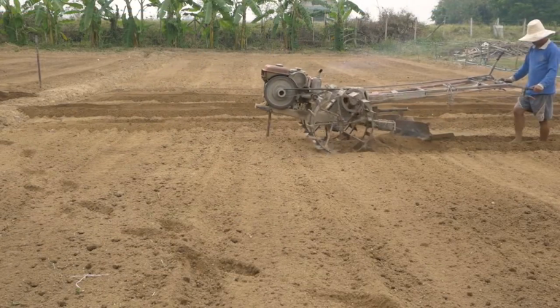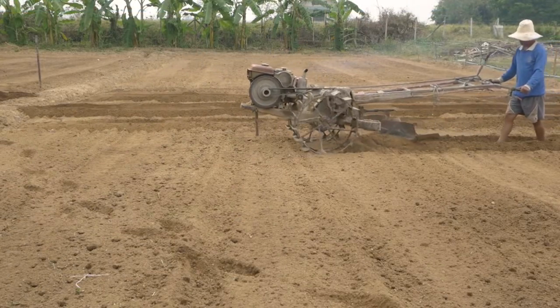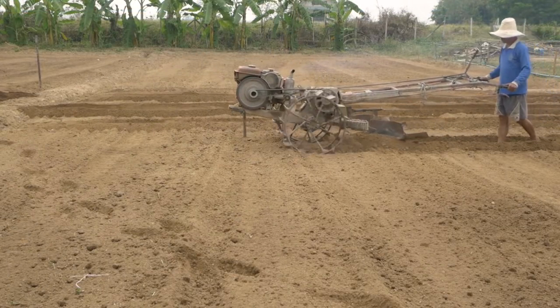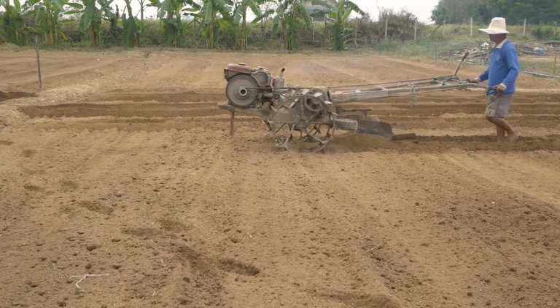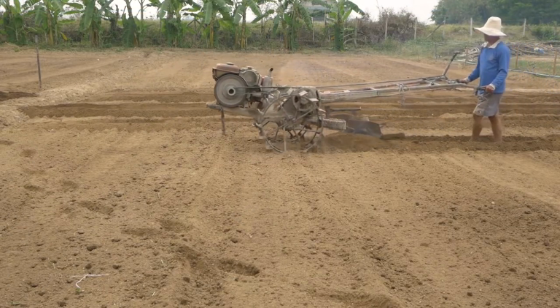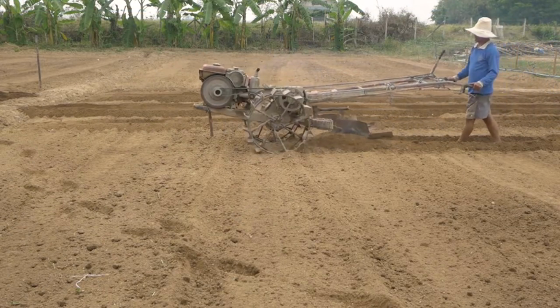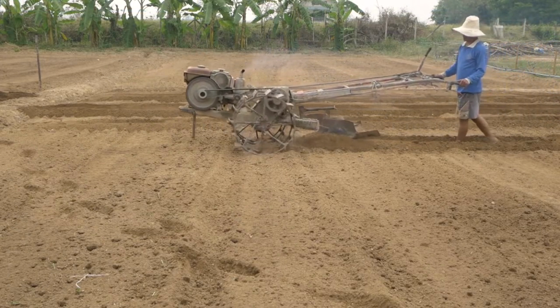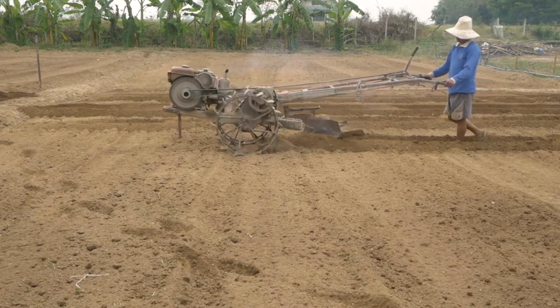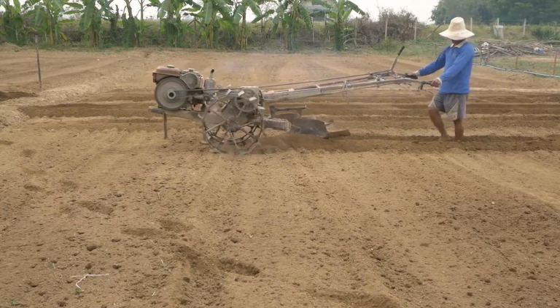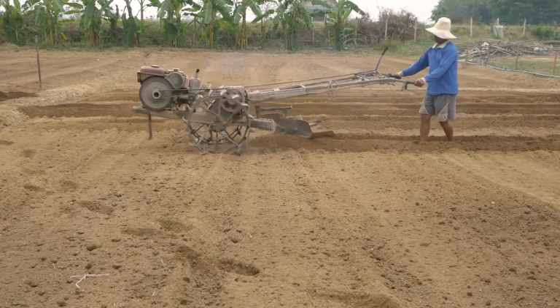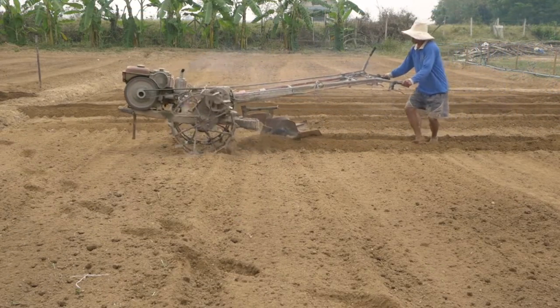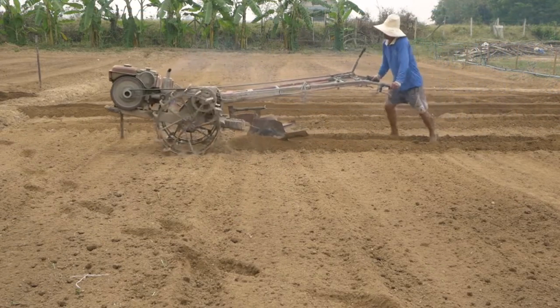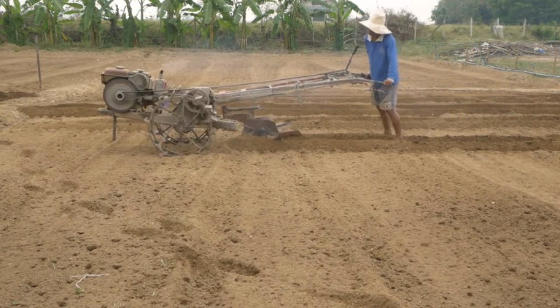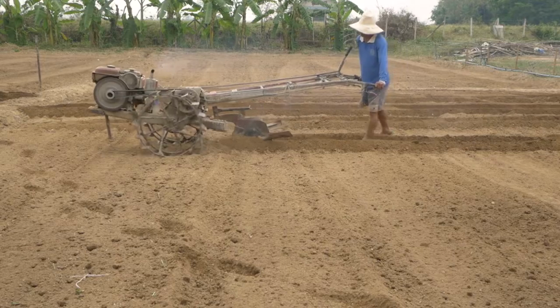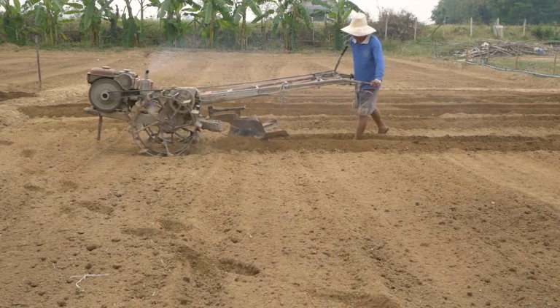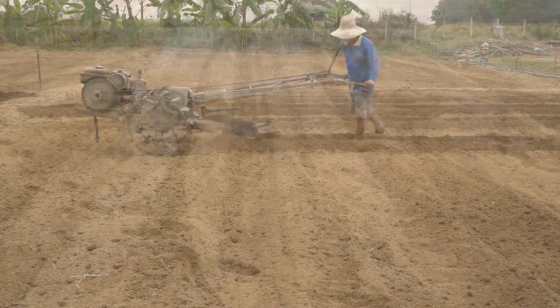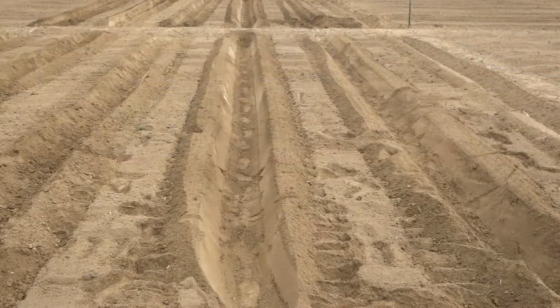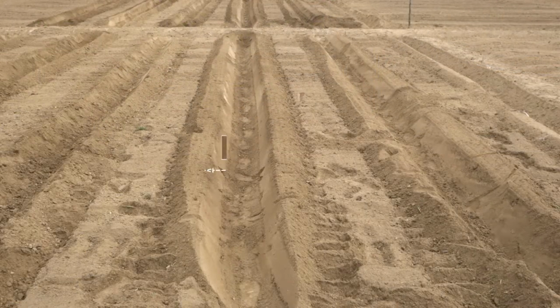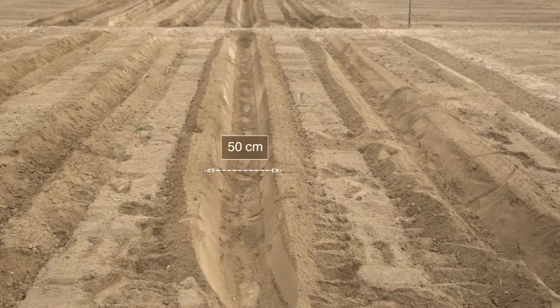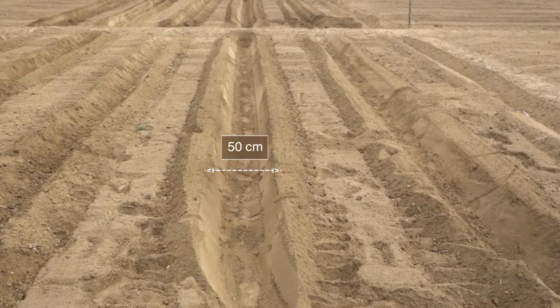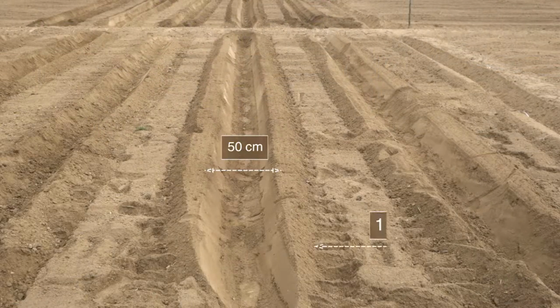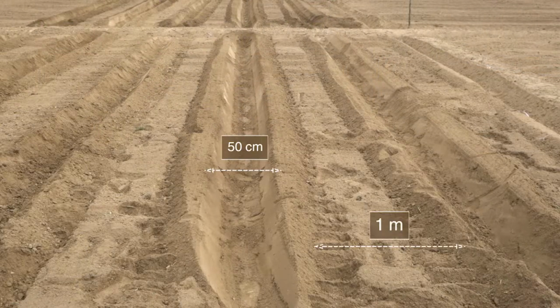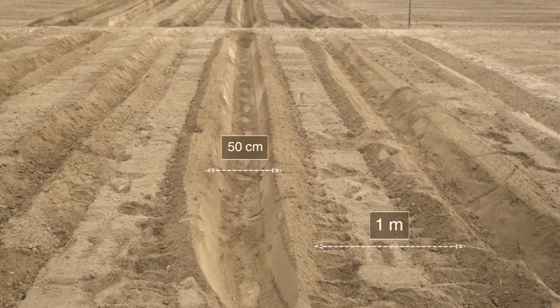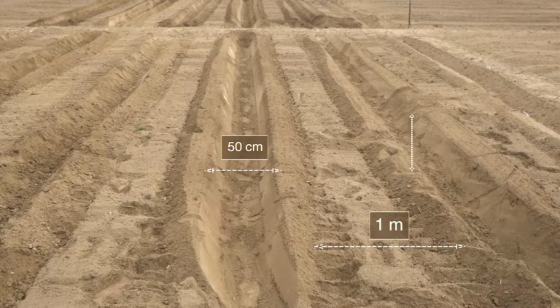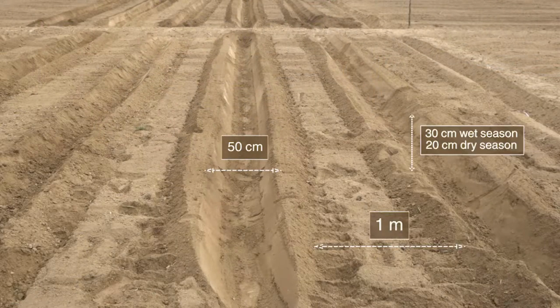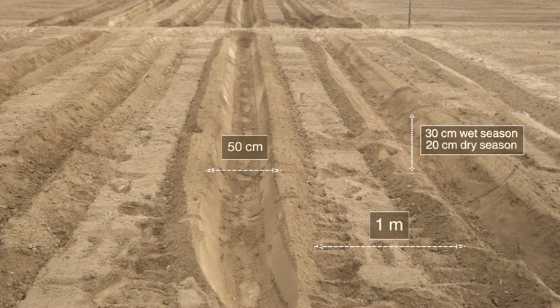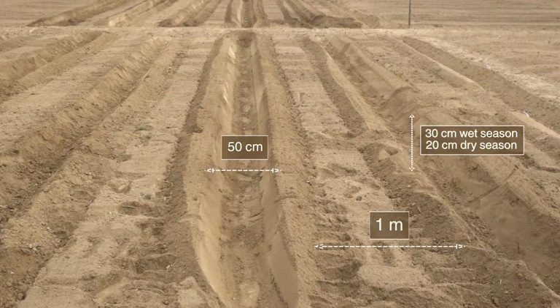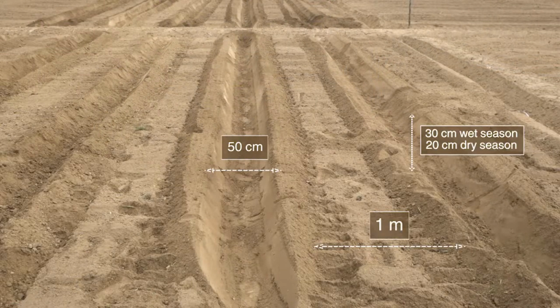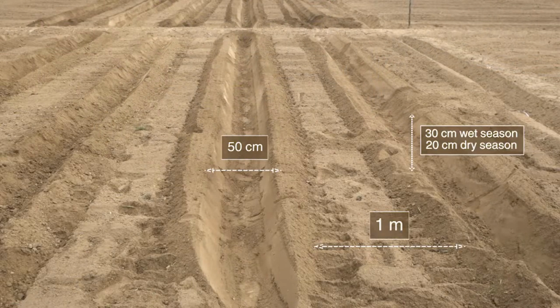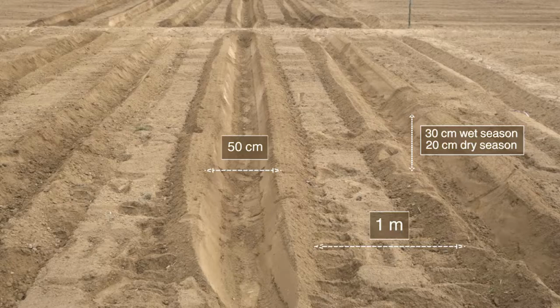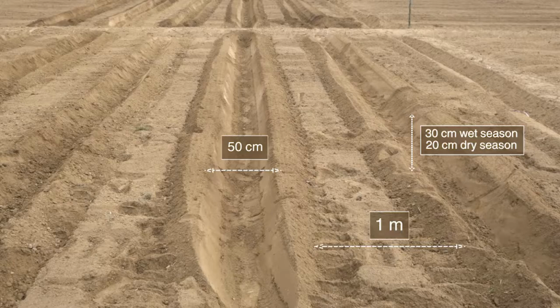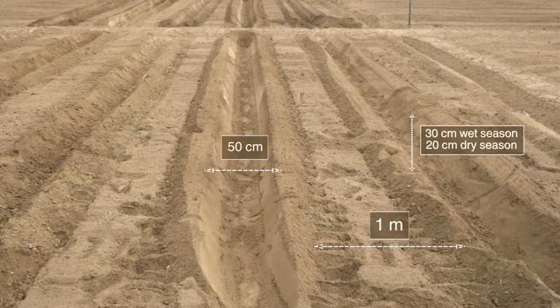You can use stakes, measuring tapes, and string. Level the beds and establish a good canal system for irrigation and drainage.